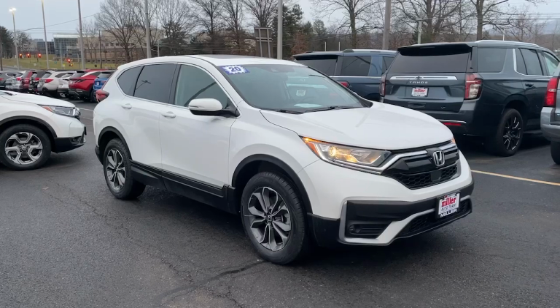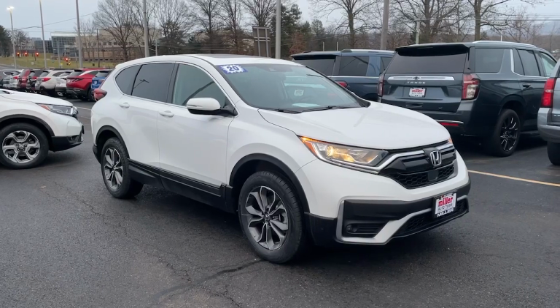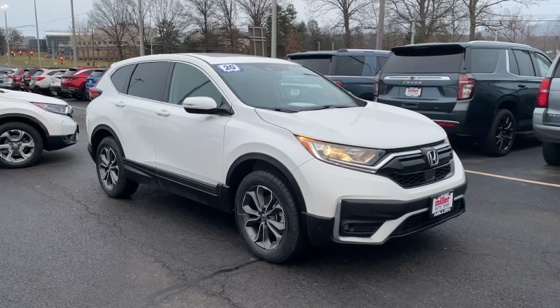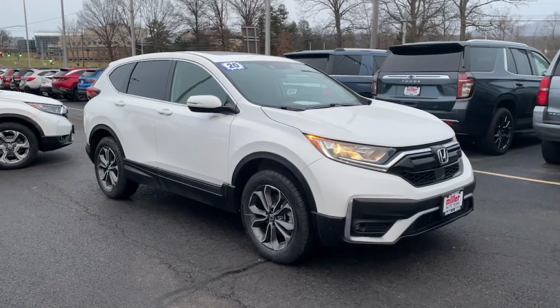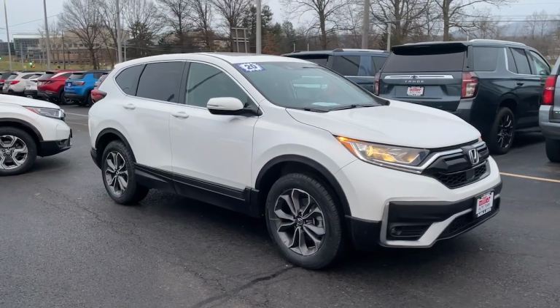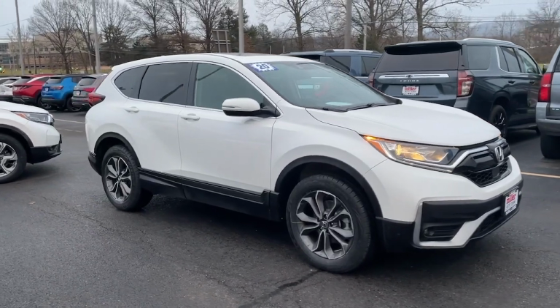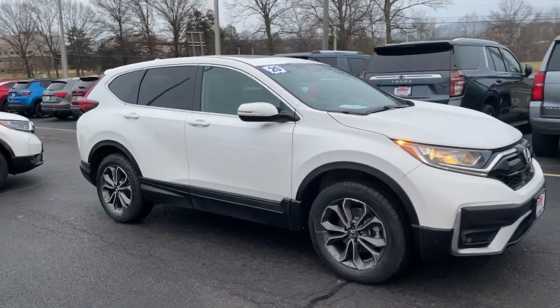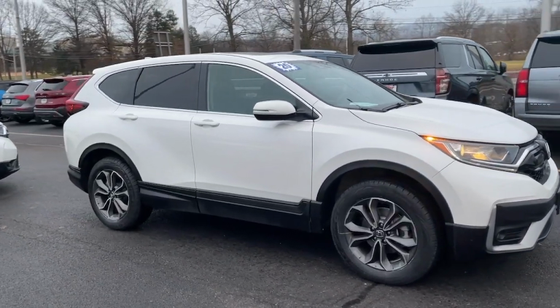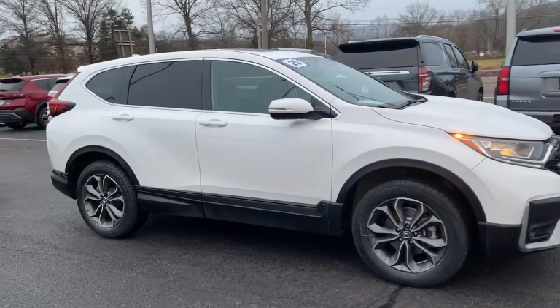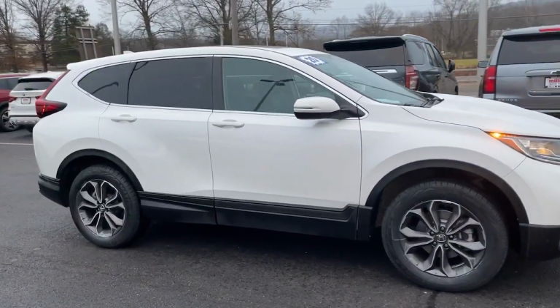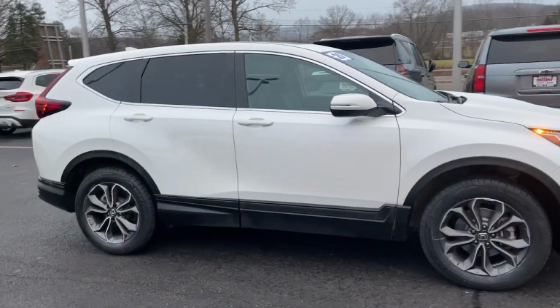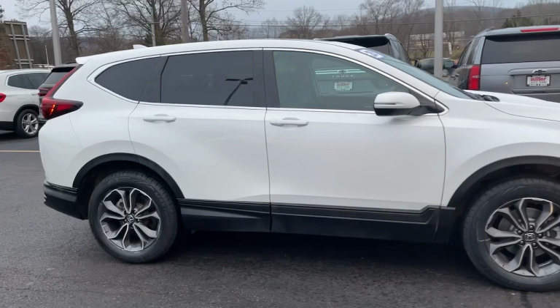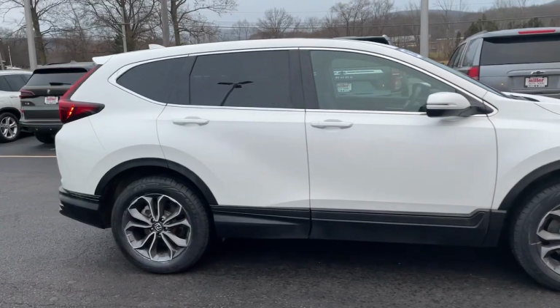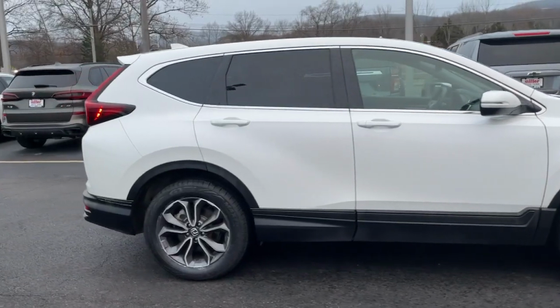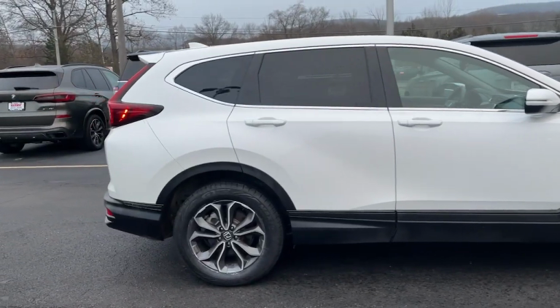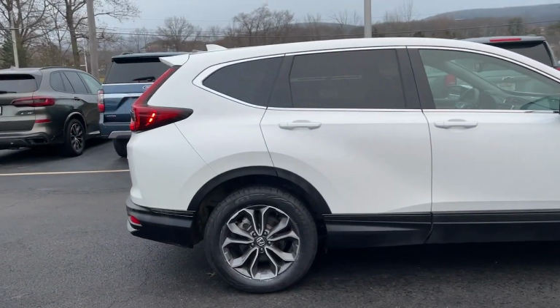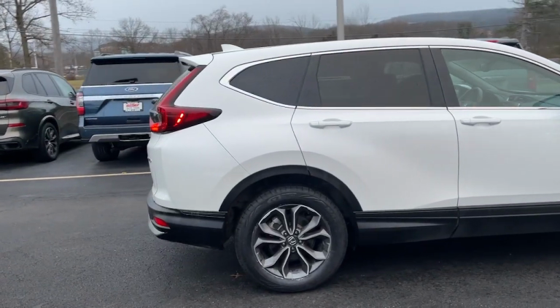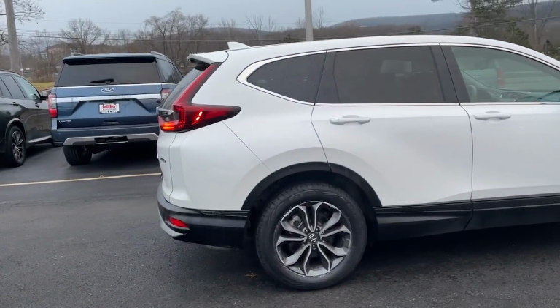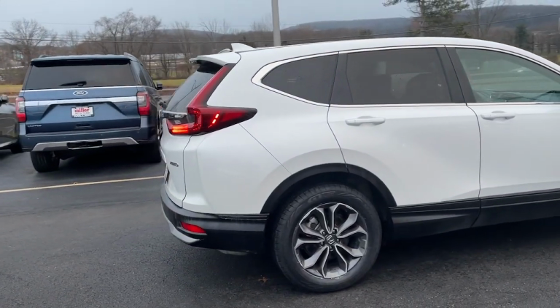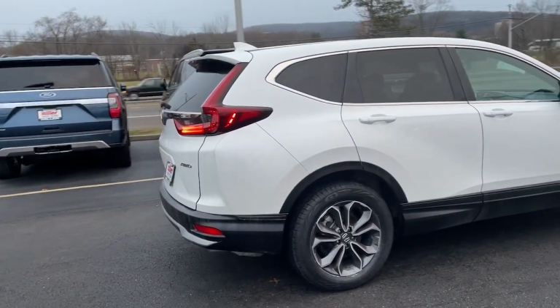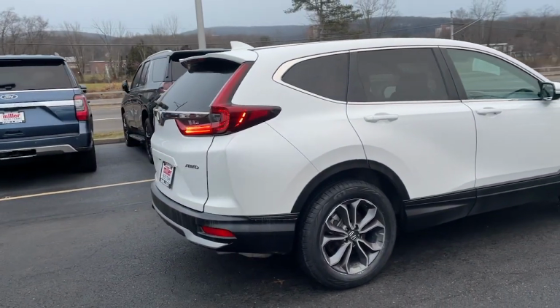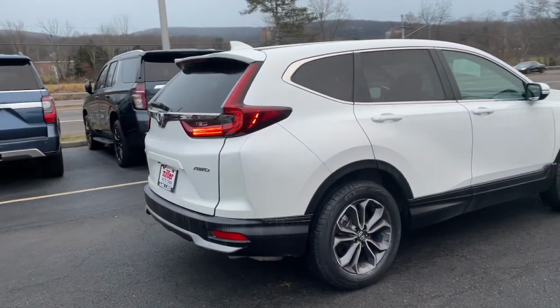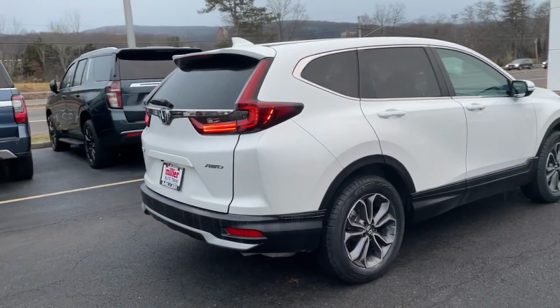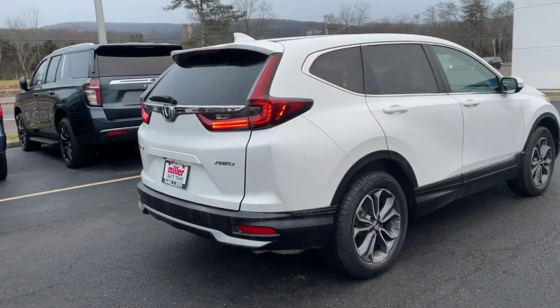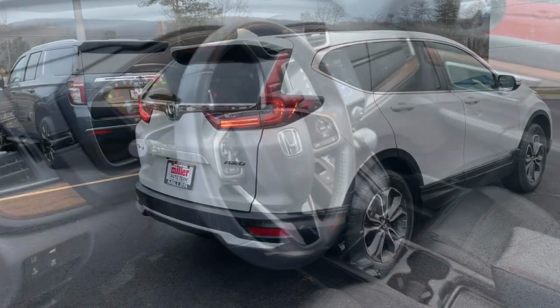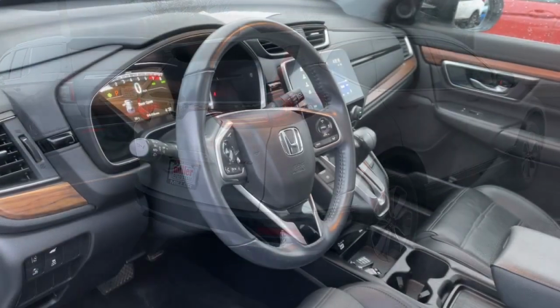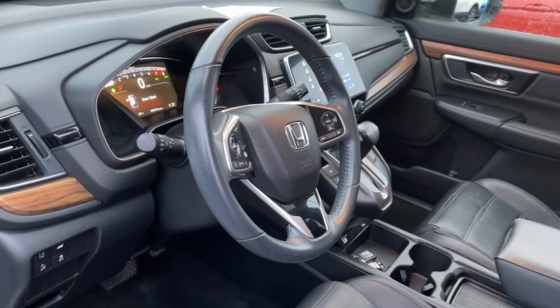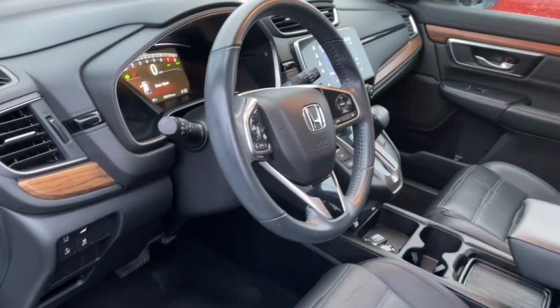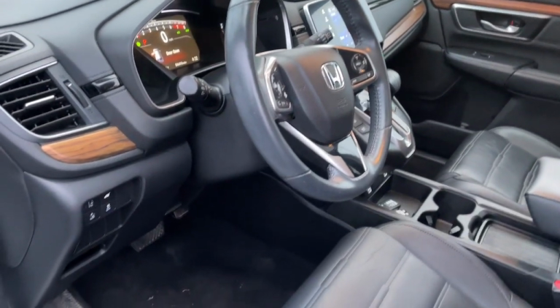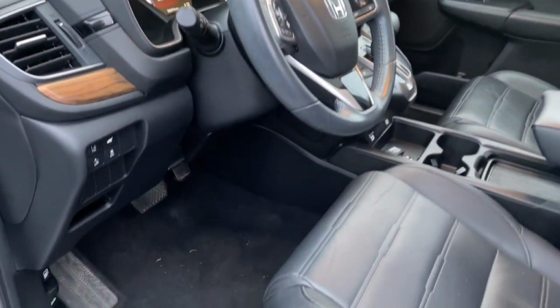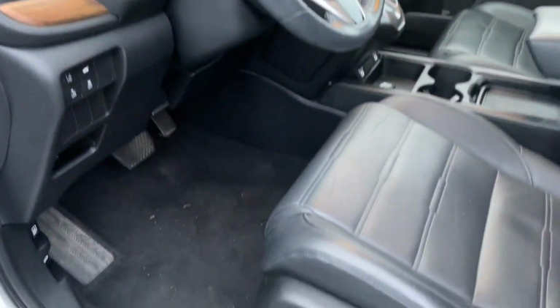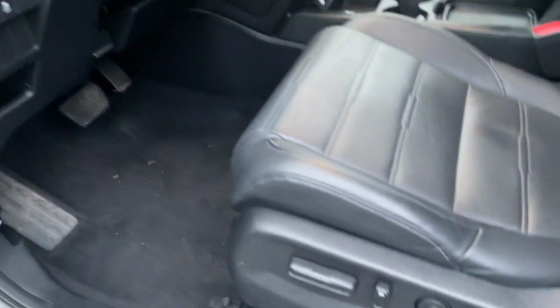You'll have love at first sight with the 2020 Honda CR-V. With less than 50,000 miles on the odometer, this vehicle stands out from the rest. Take a closer look at this stylish and up-for-anything CR-V.